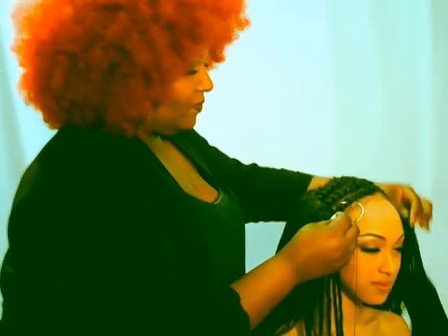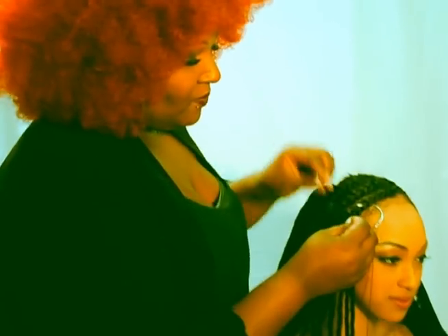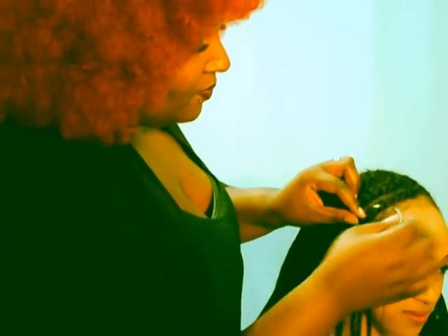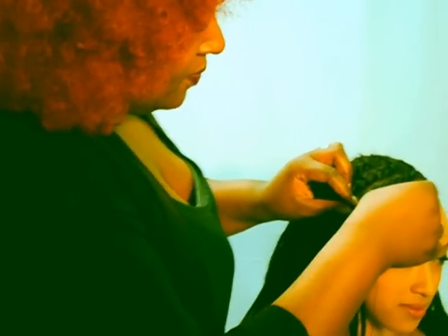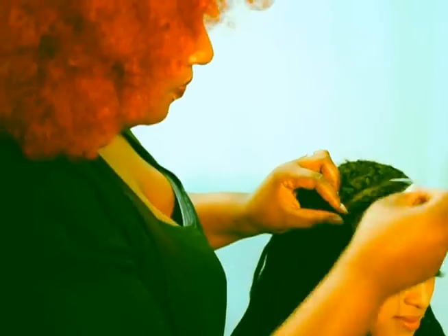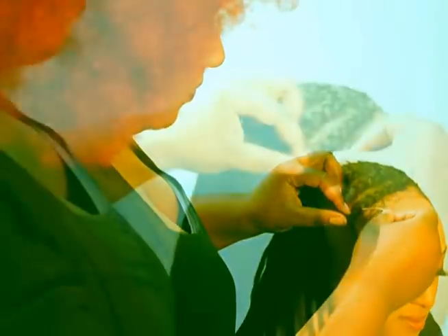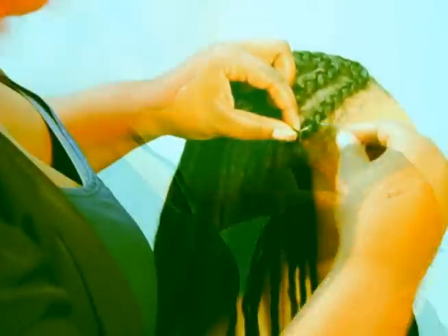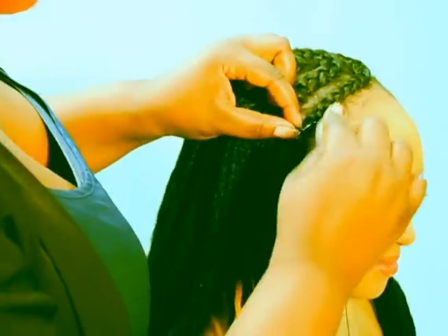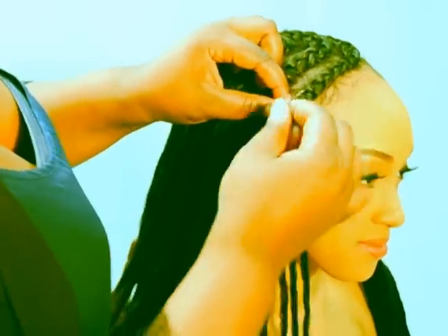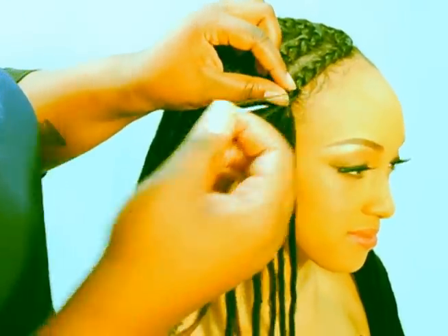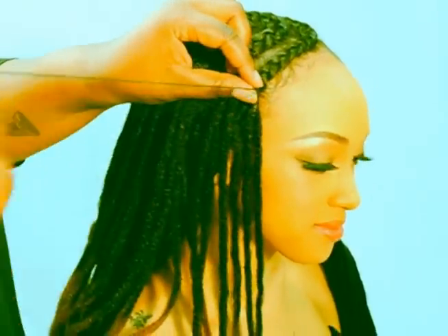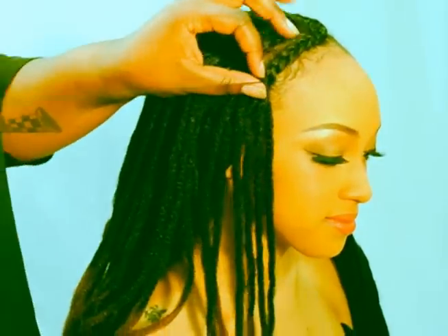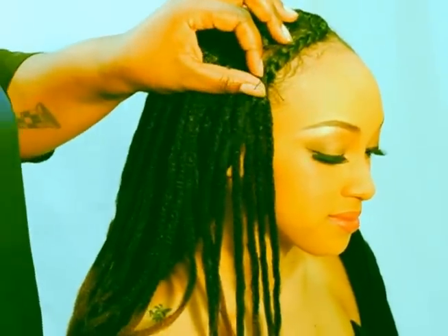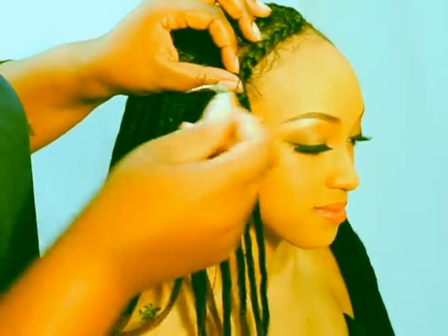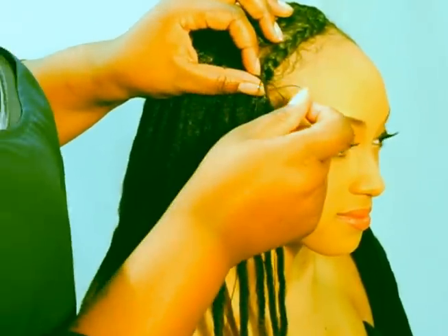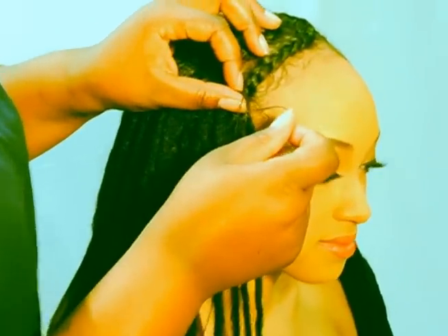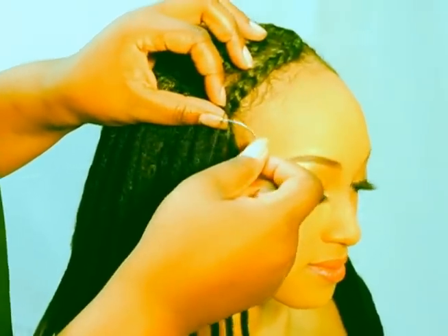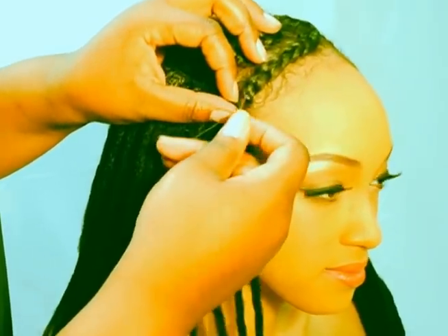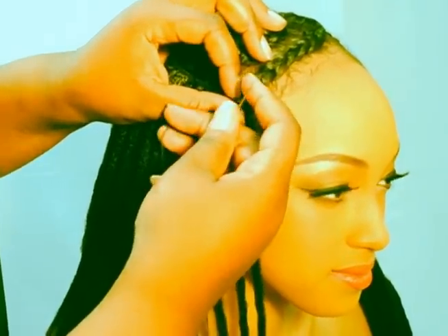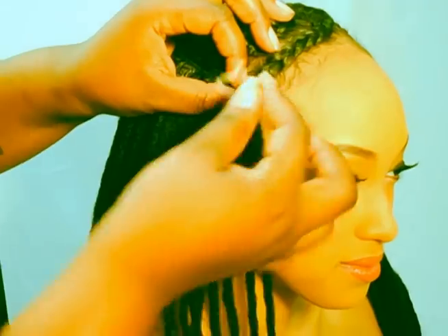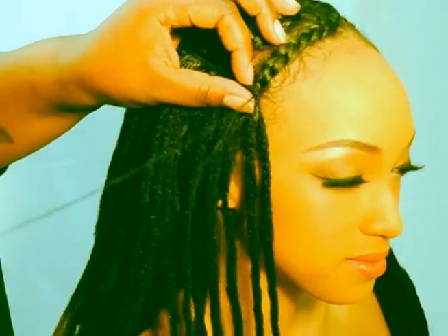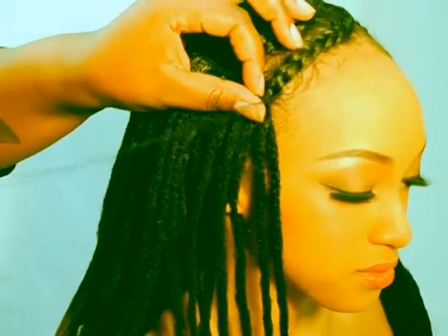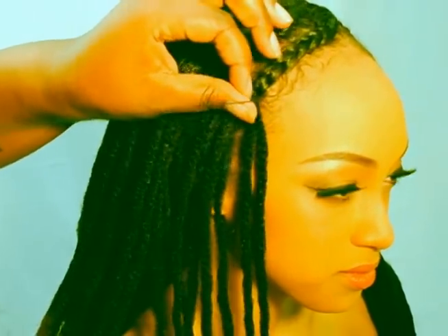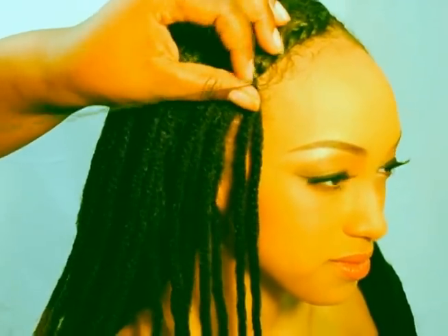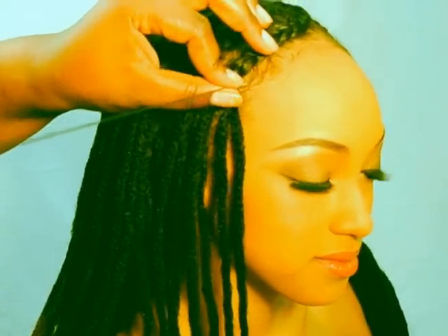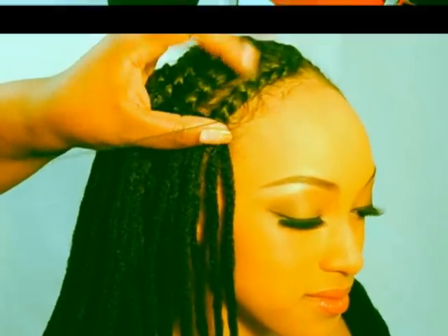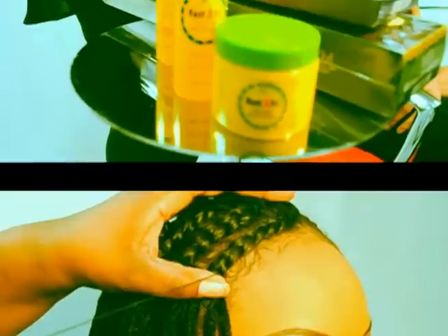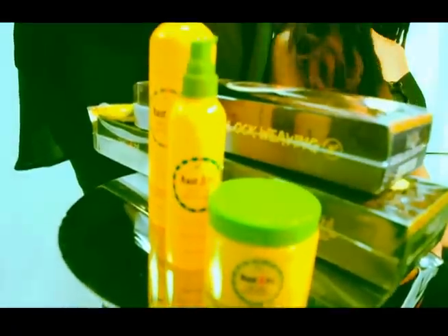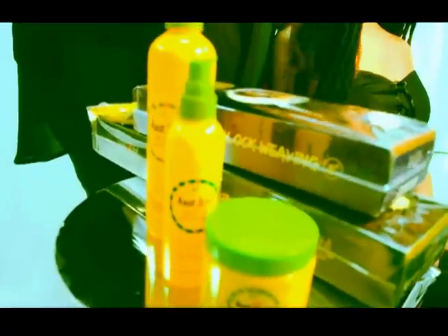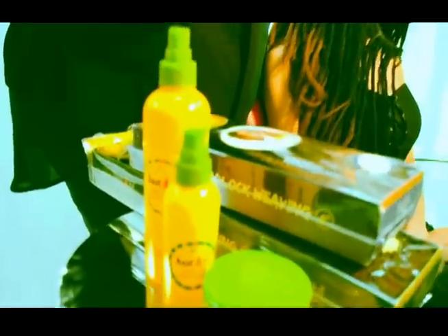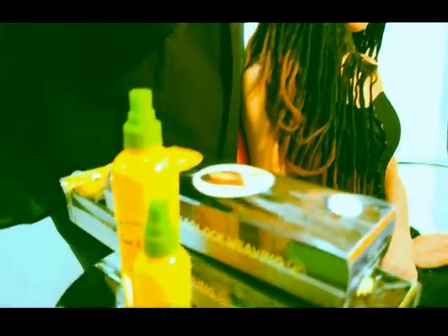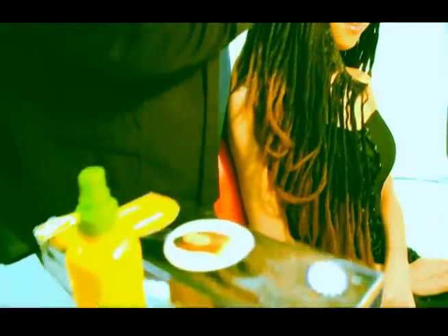After your favorite cornrow pattern is finished, with needle and thread, sew Dreadlock Weaving from ear to ear, sewing every track securely. Space Dreadlock Weaving to your desired volume.